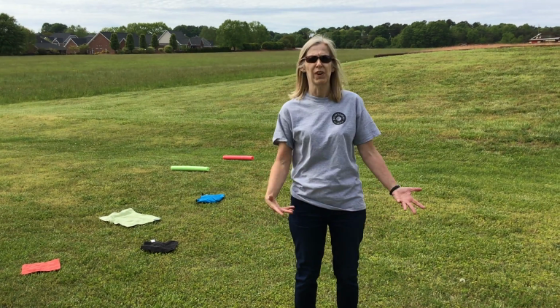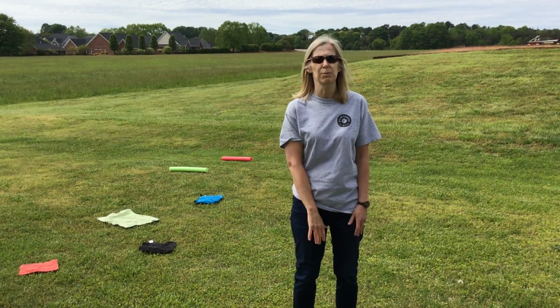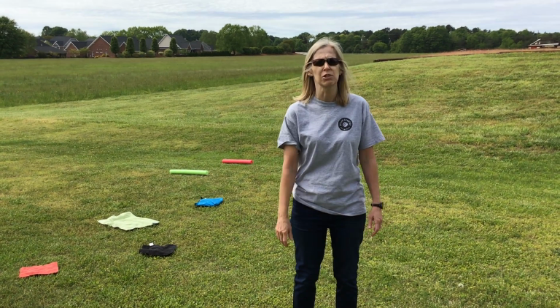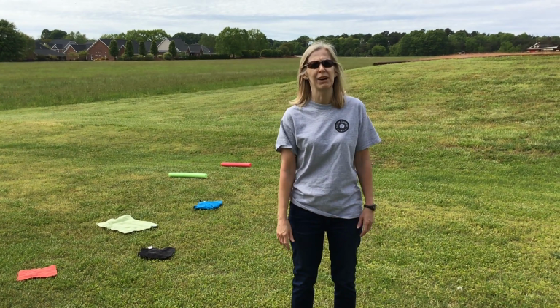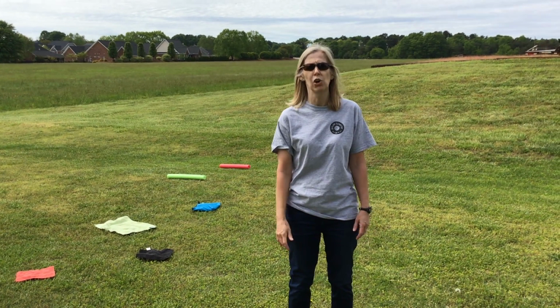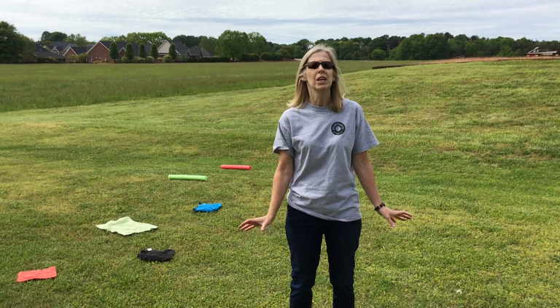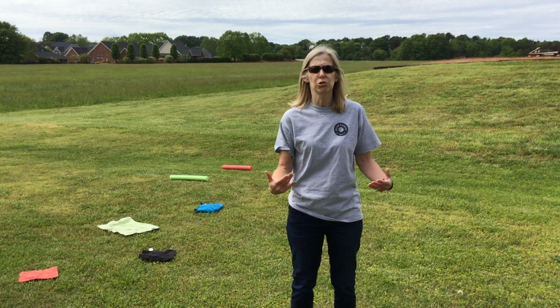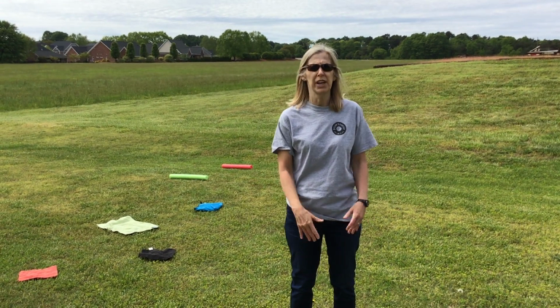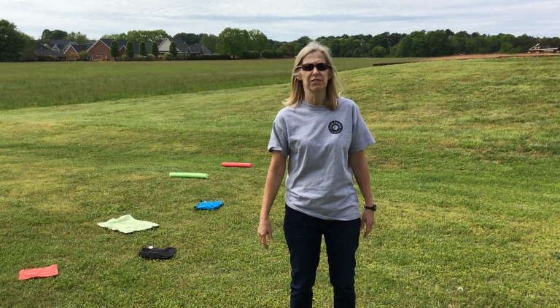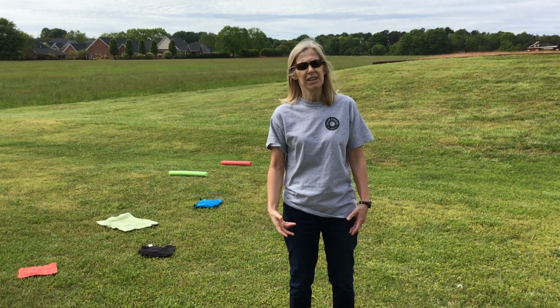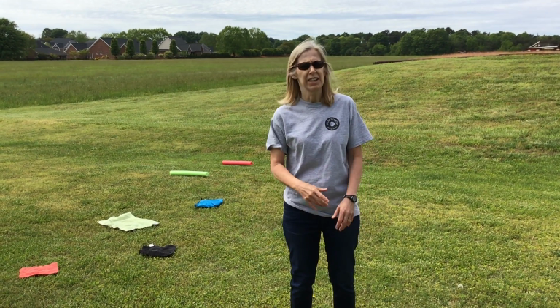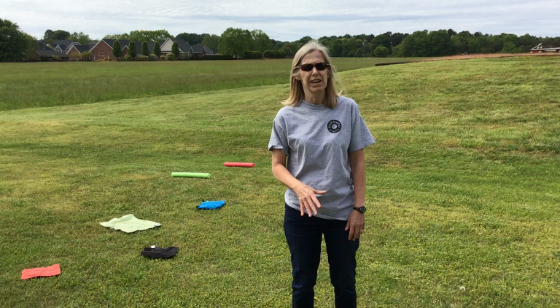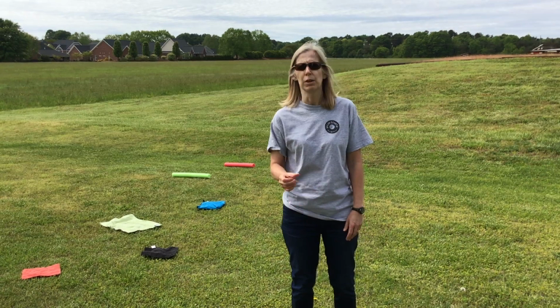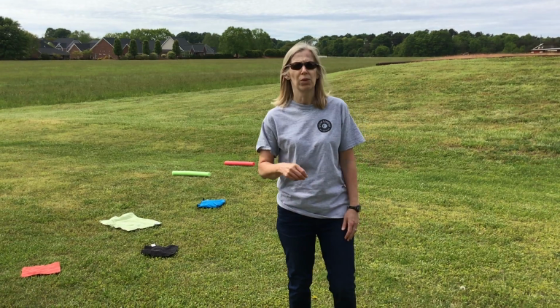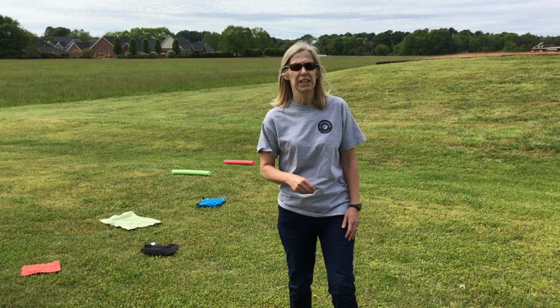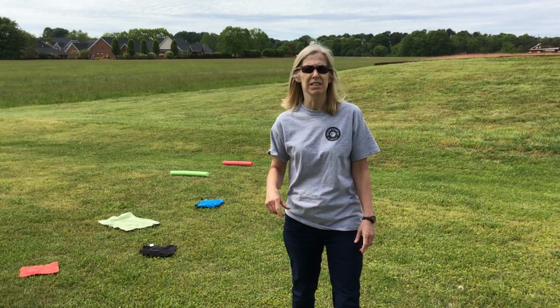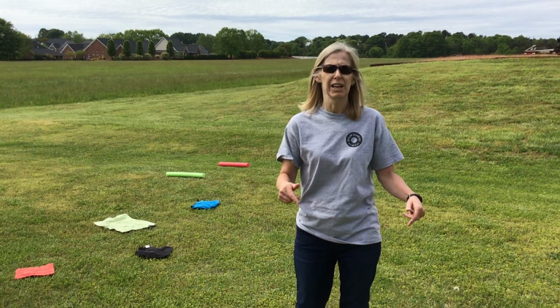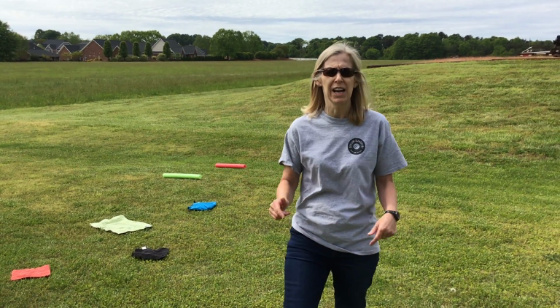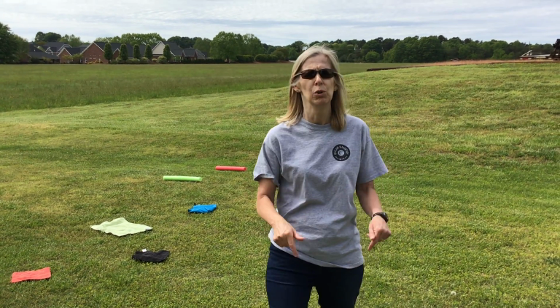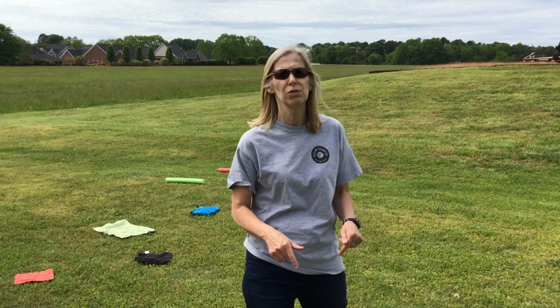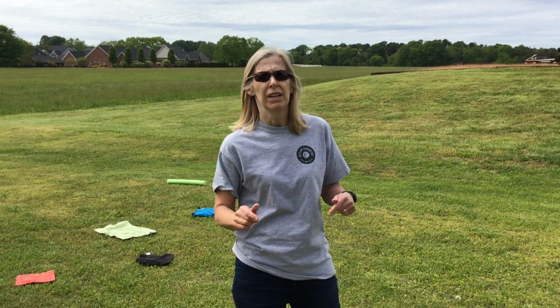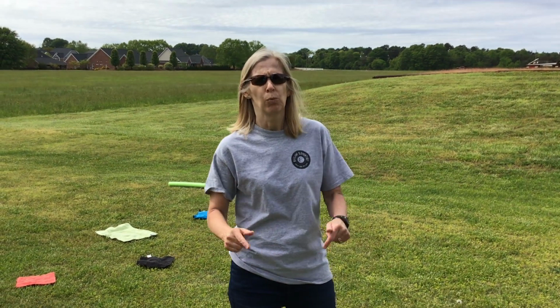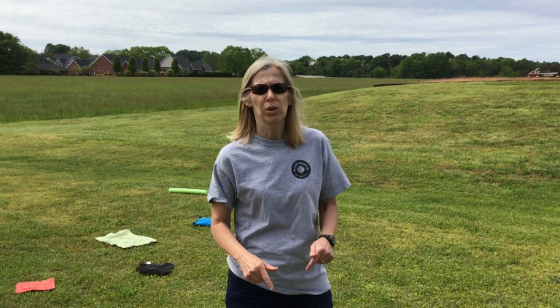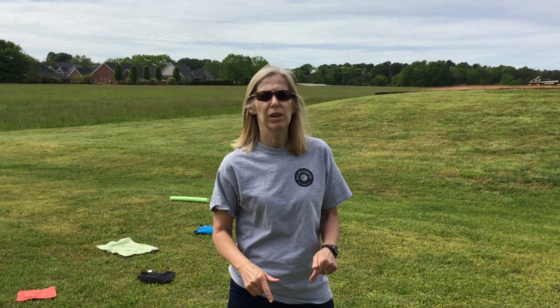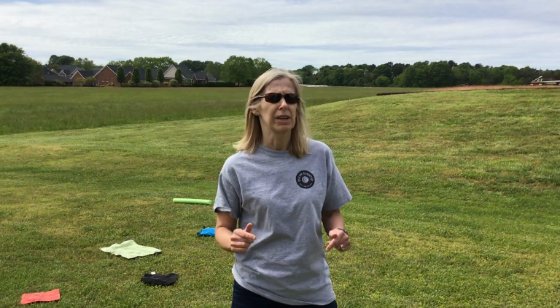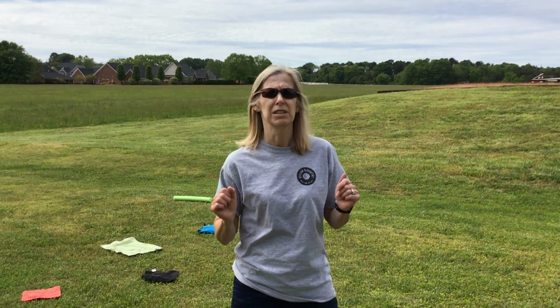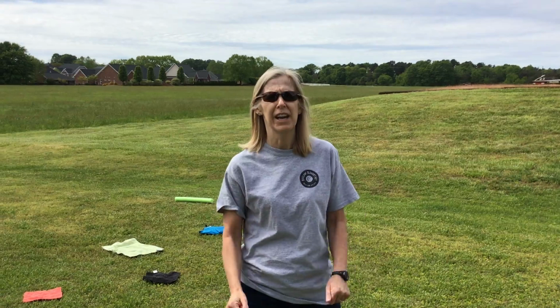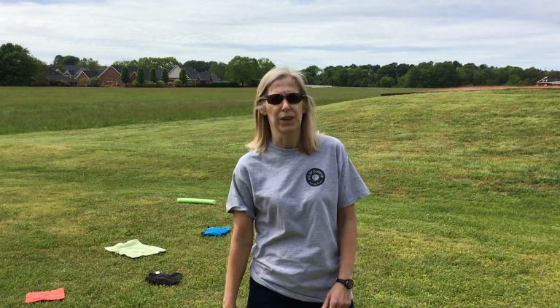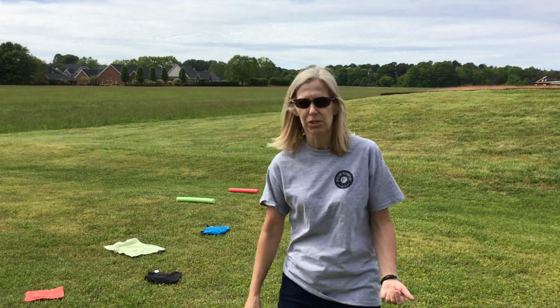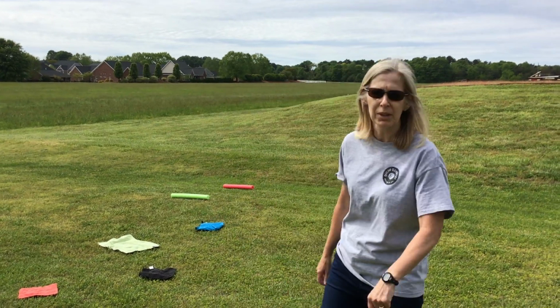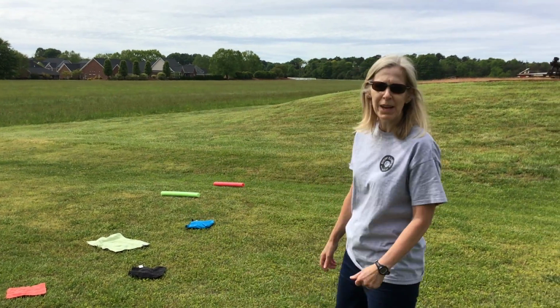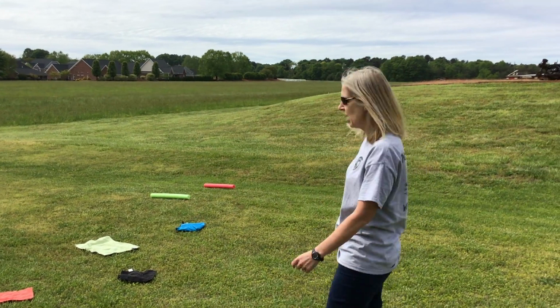Just find some things that you have at home. Use your creativity and get set. The important thing is to get outside and move and work hard and stay healthy. So I'm gonna give mine a shot.